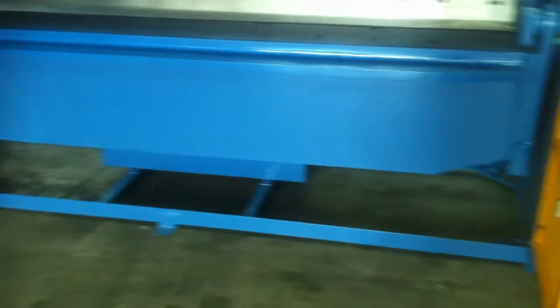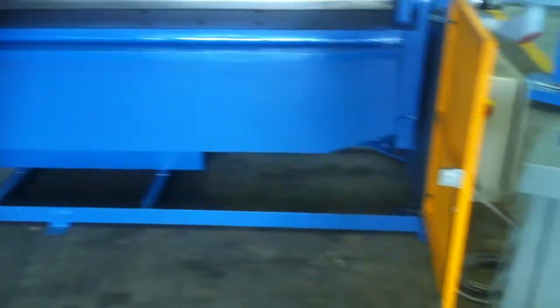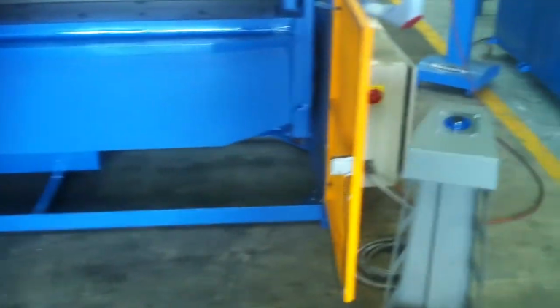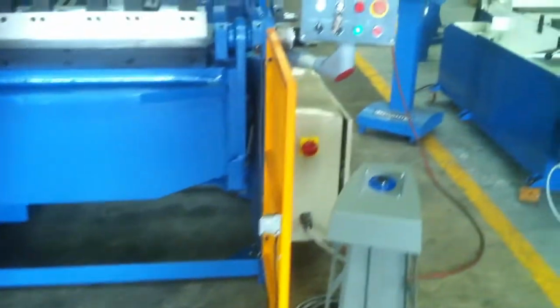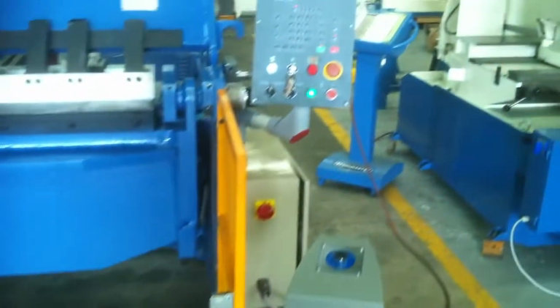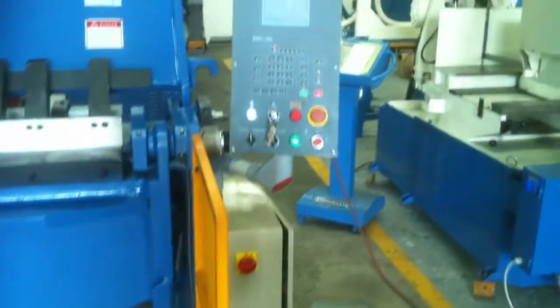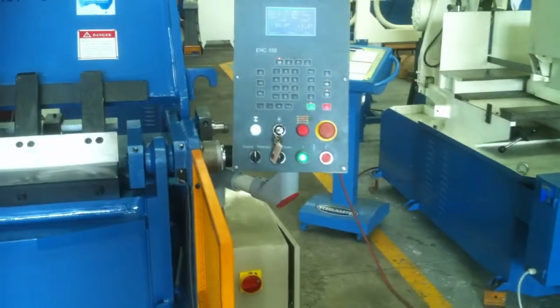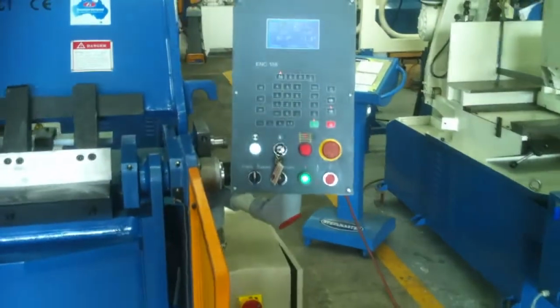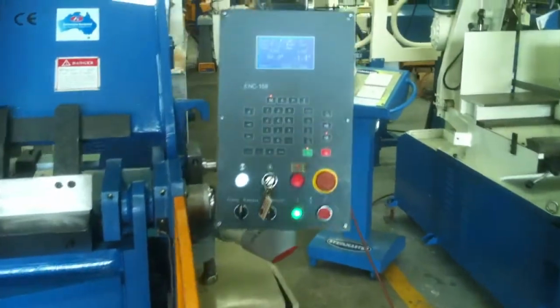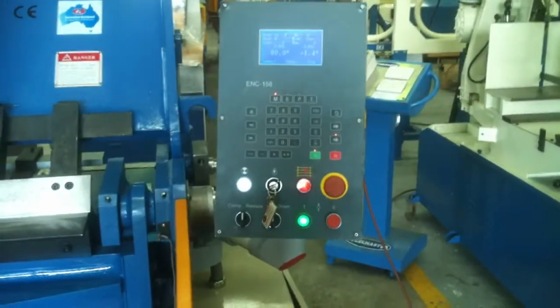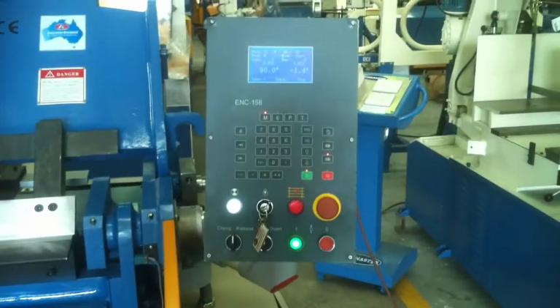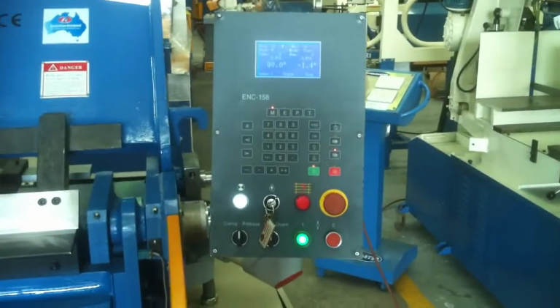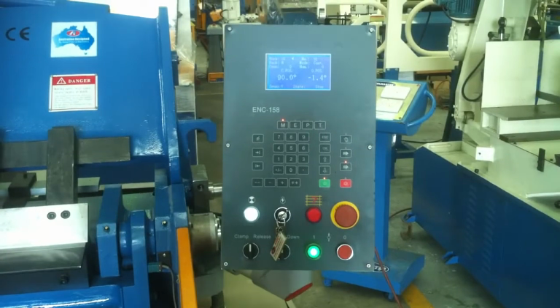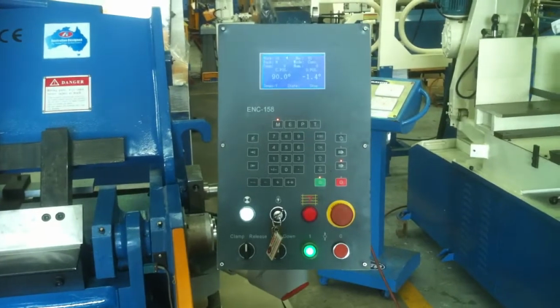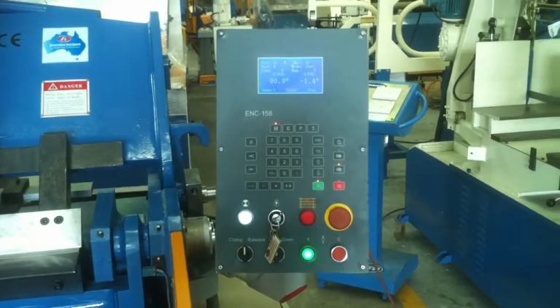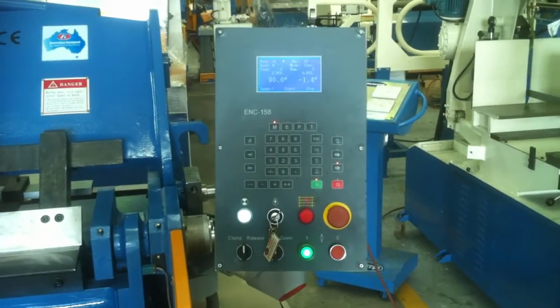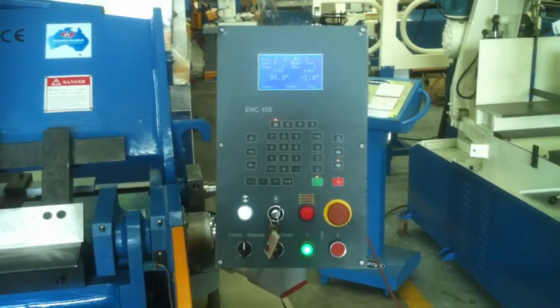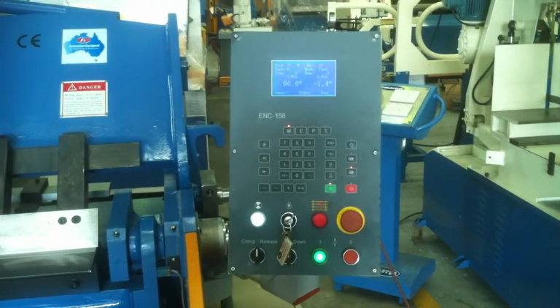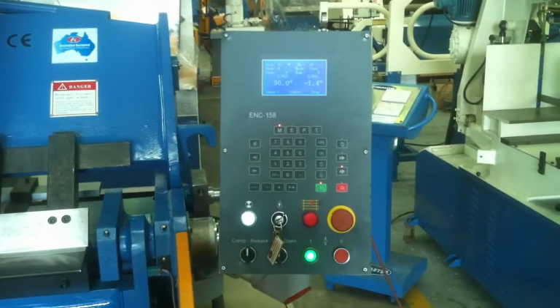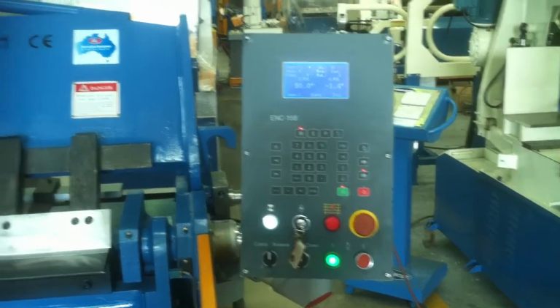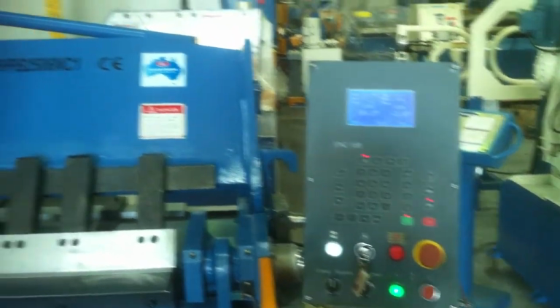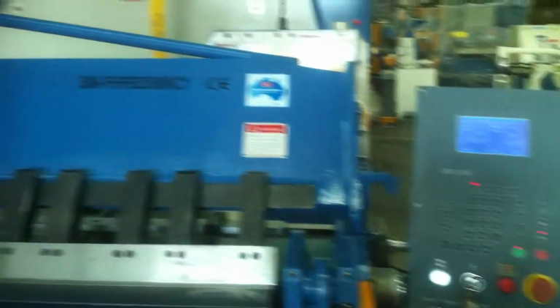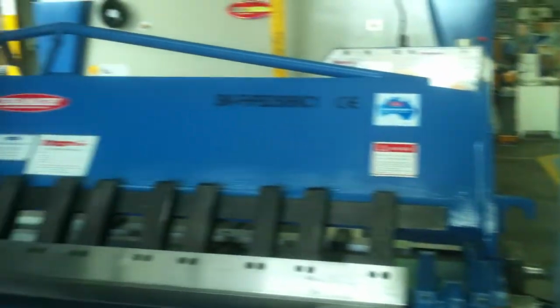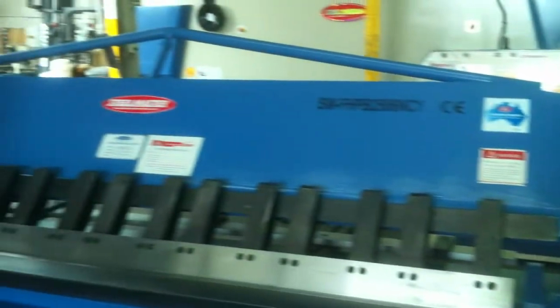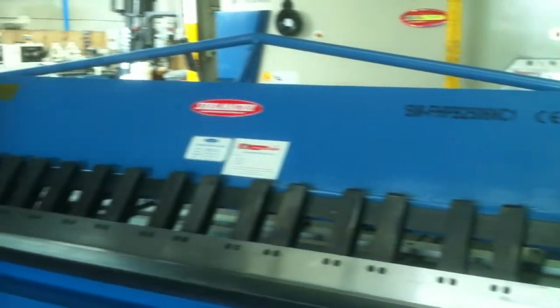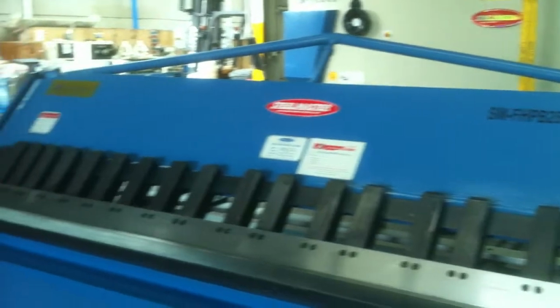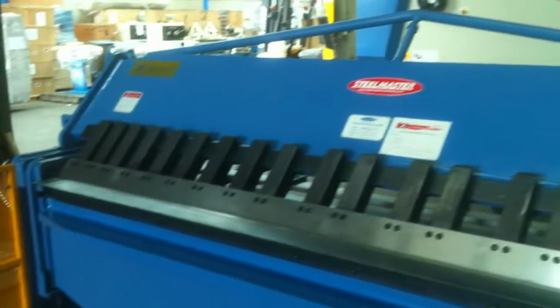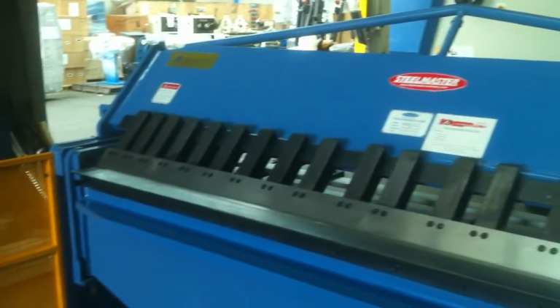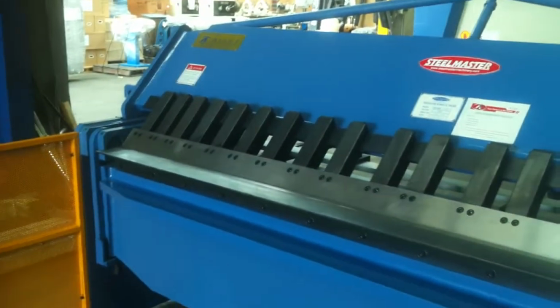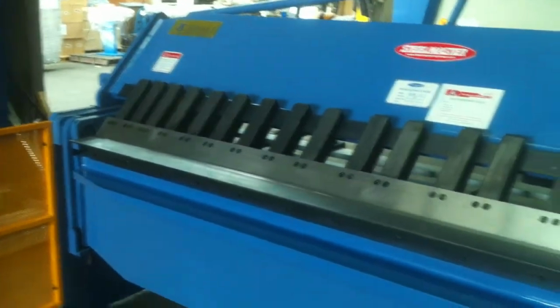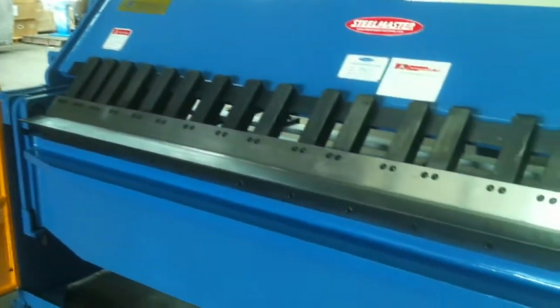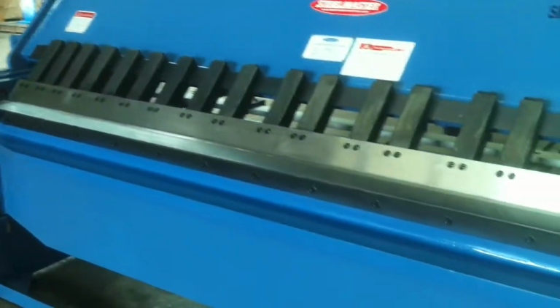Or you can operate a full sequence of bends — up to 20 different folds in a single program — and we also have multiple program operations.